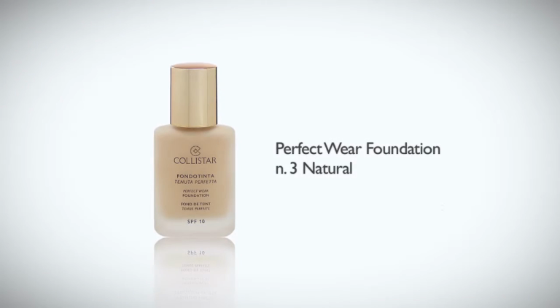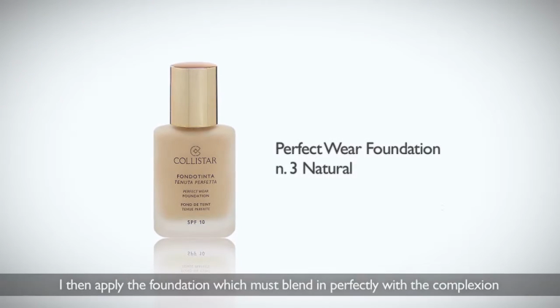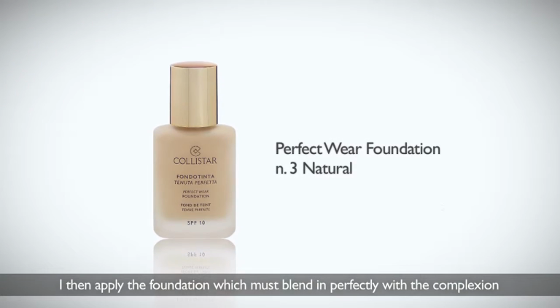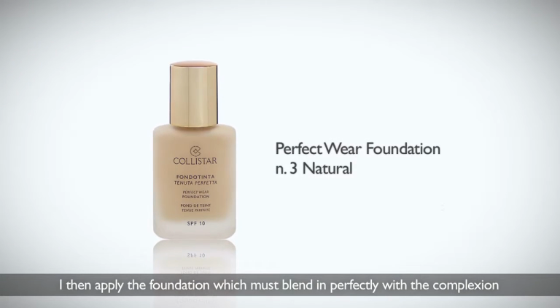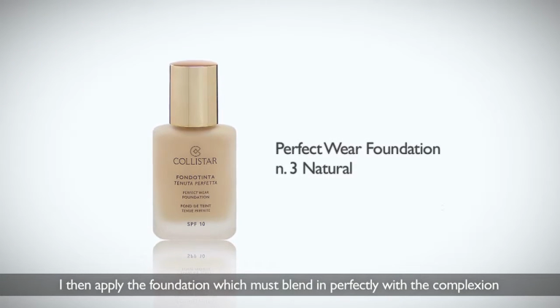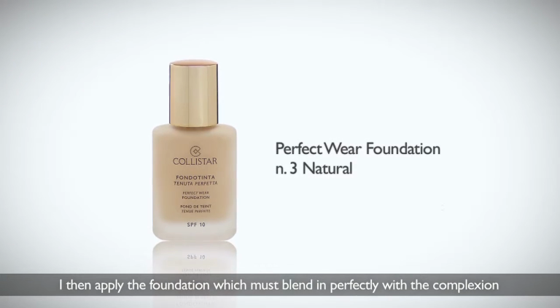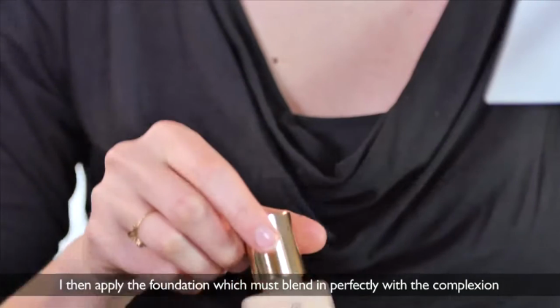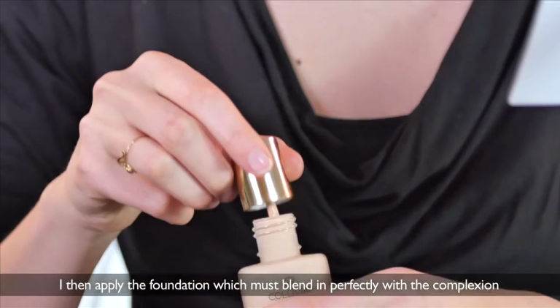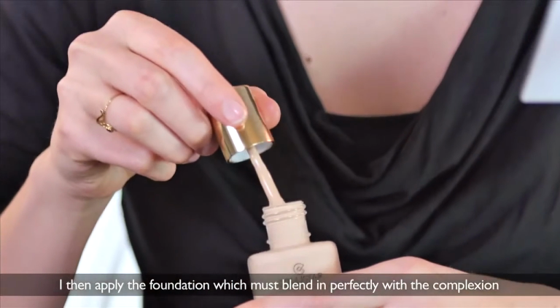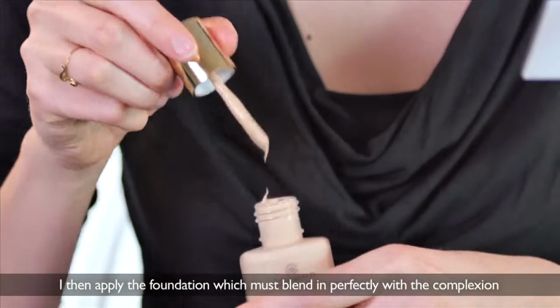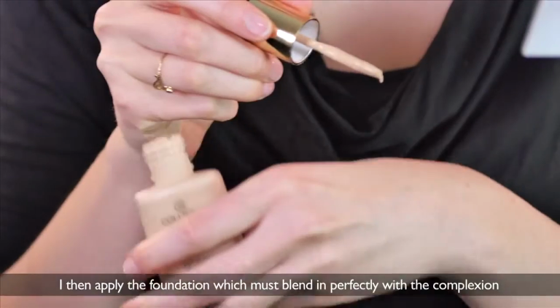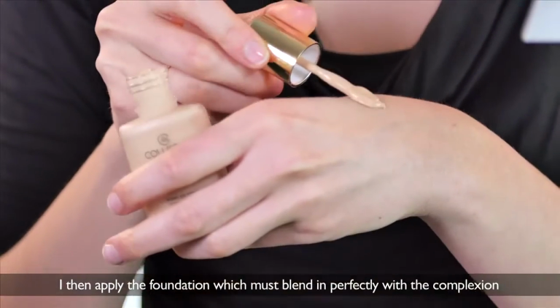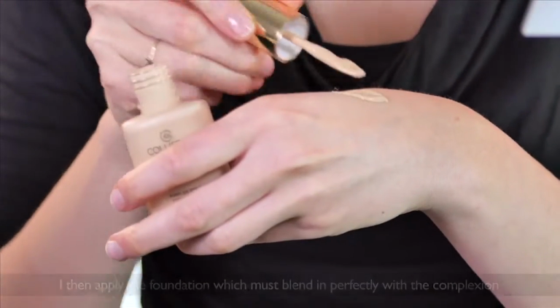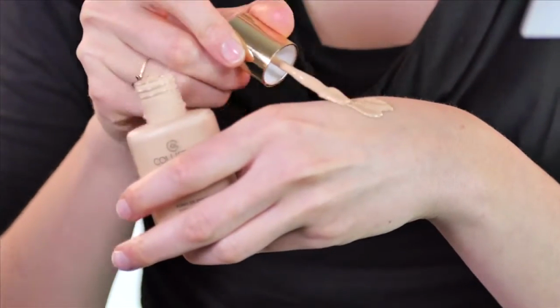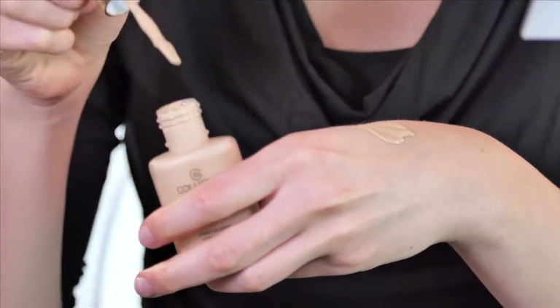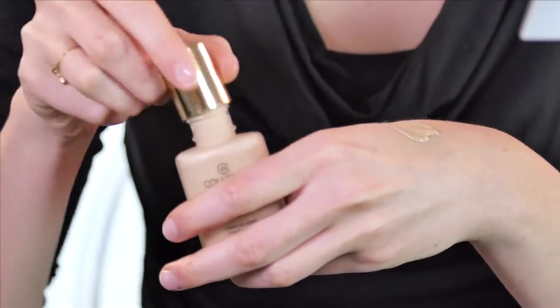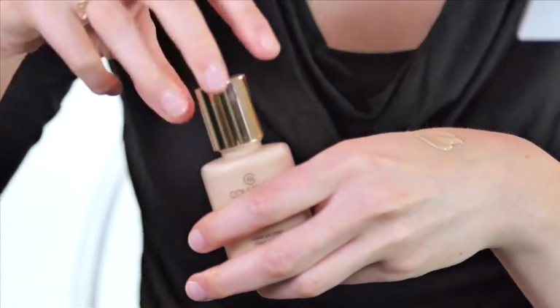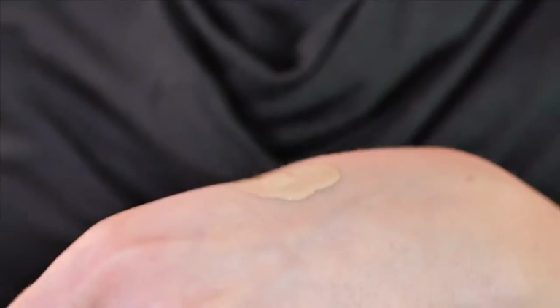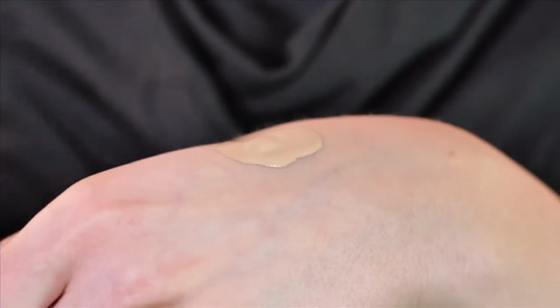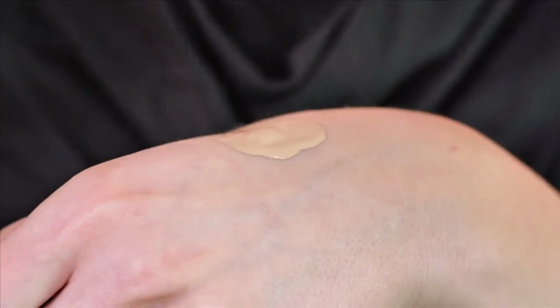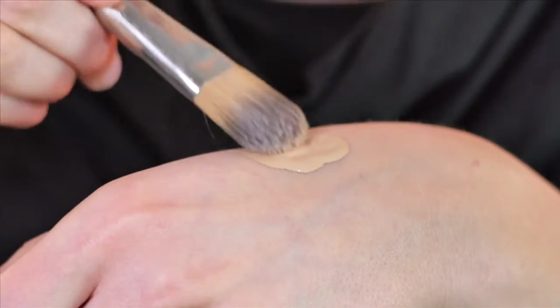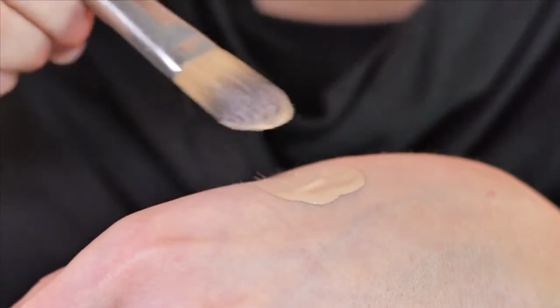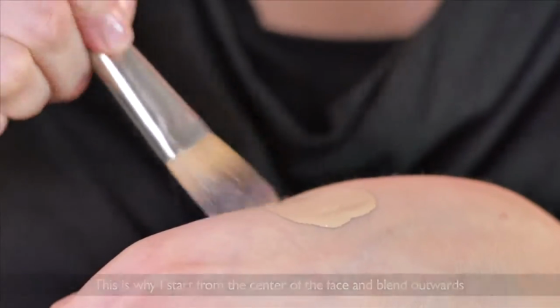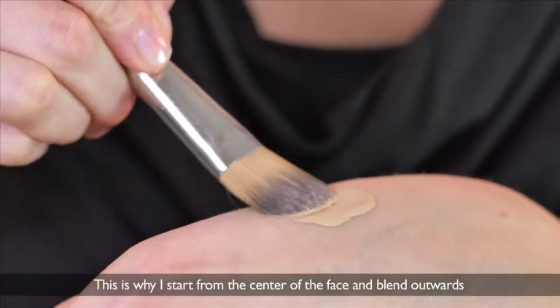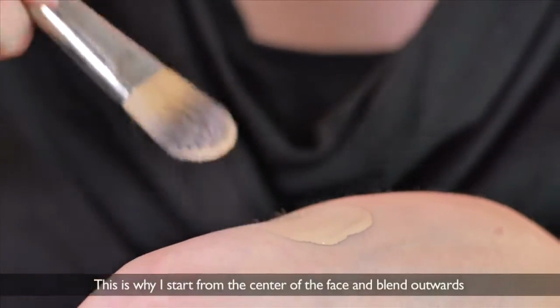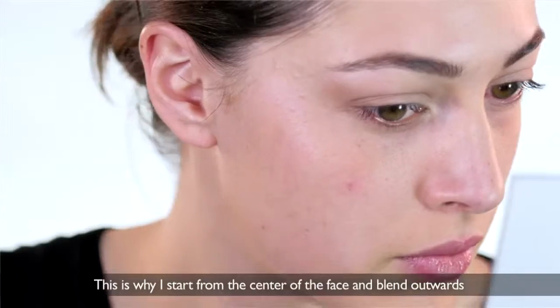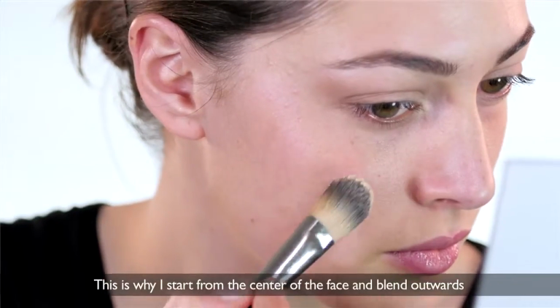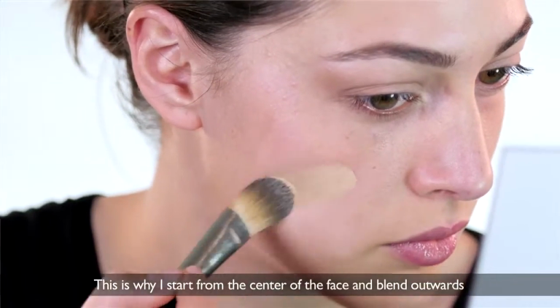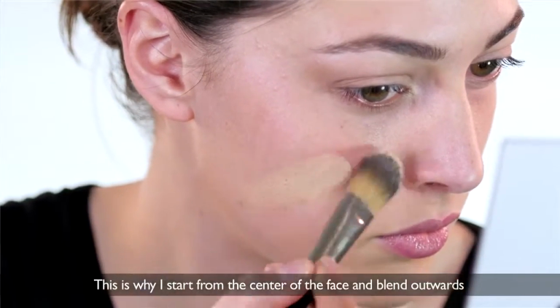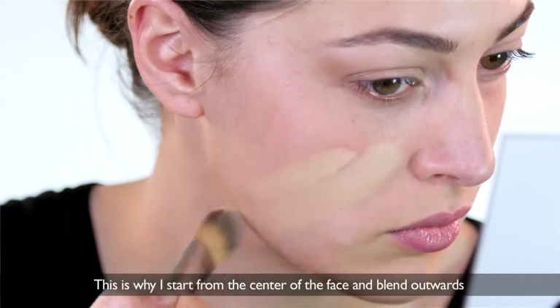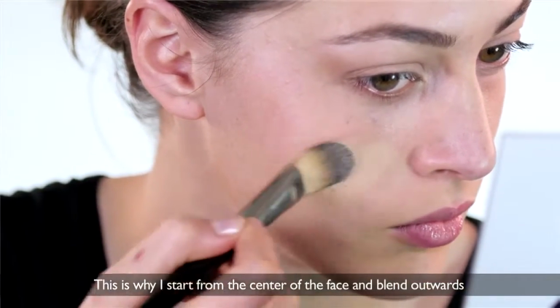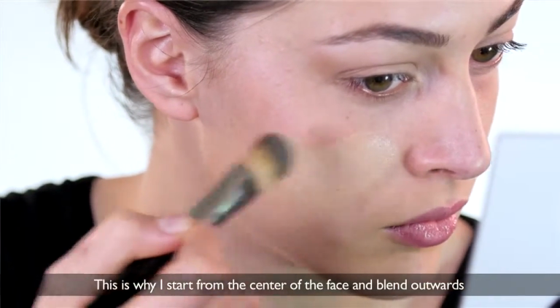I then apply the foundation, which must blend in perfectly with the complexion. This is why I start from the center of the face and blend outwards.